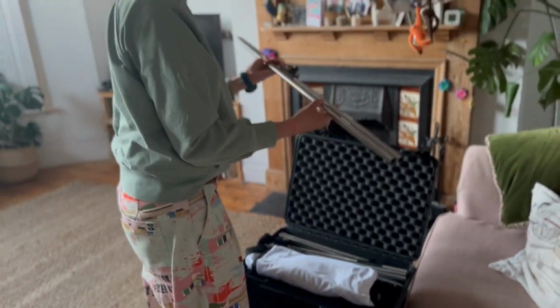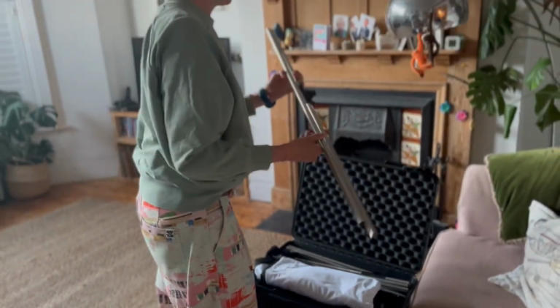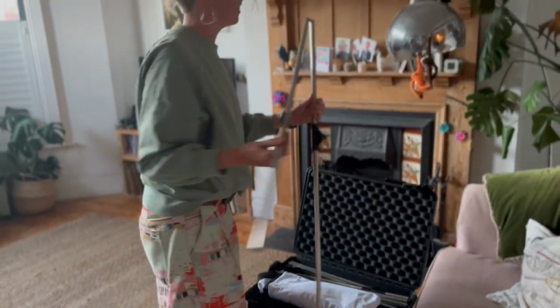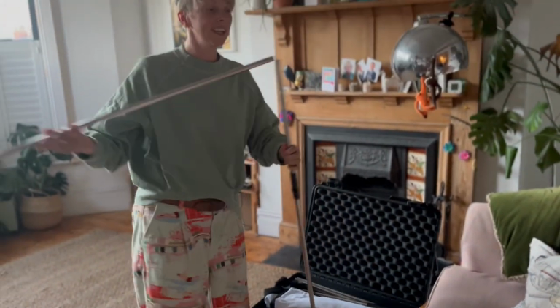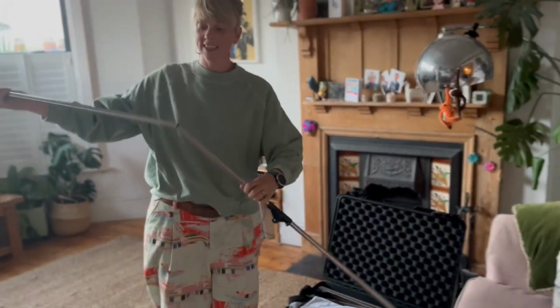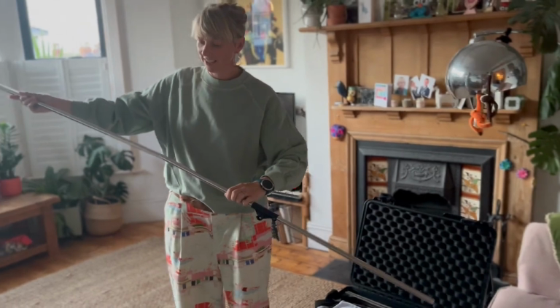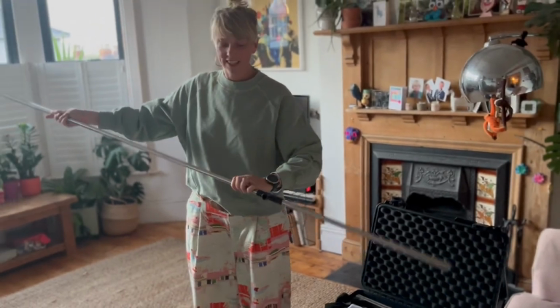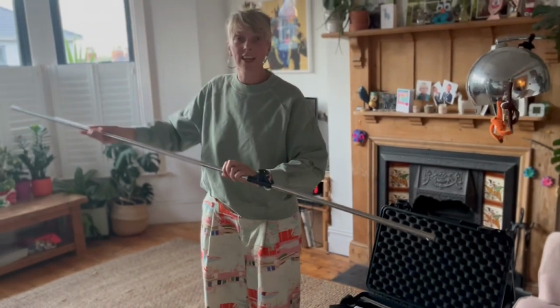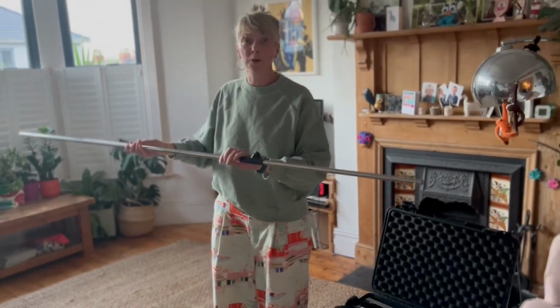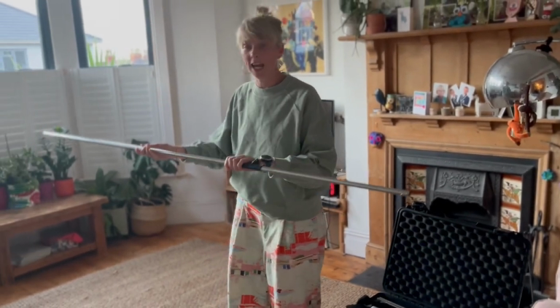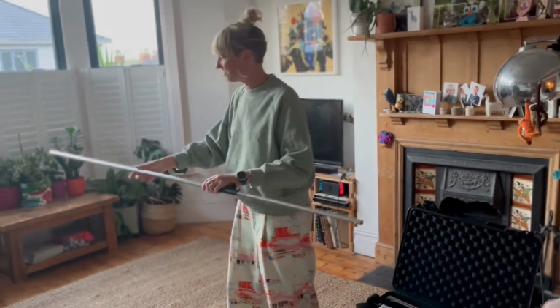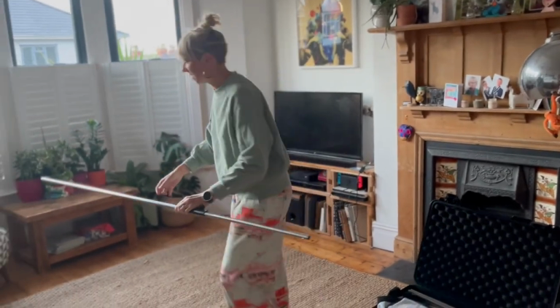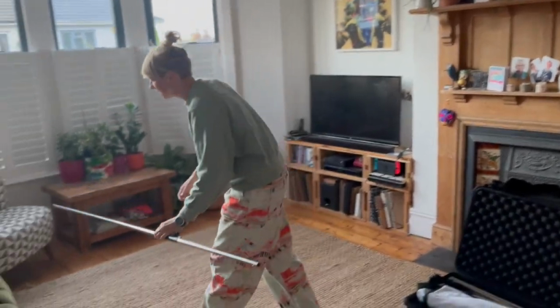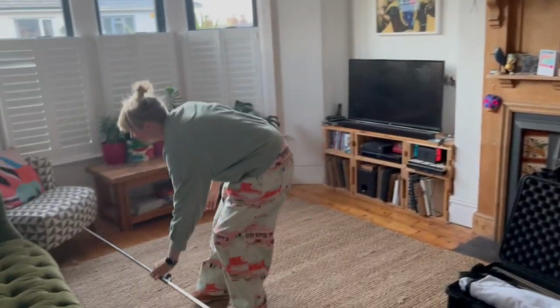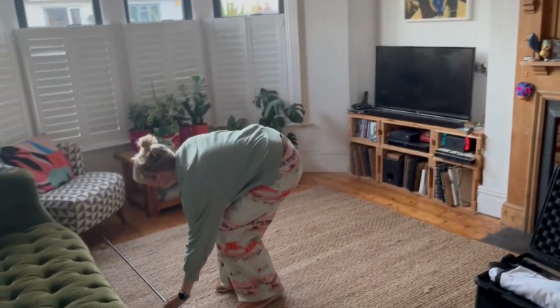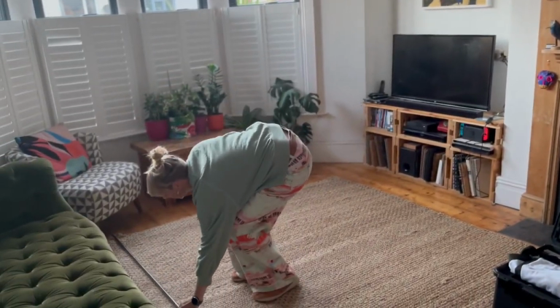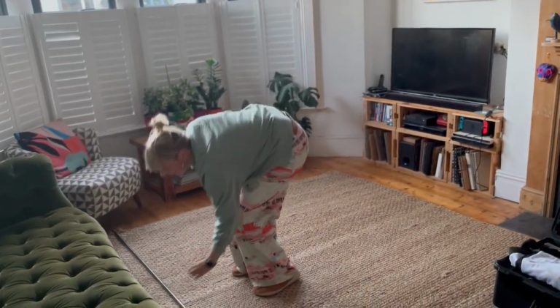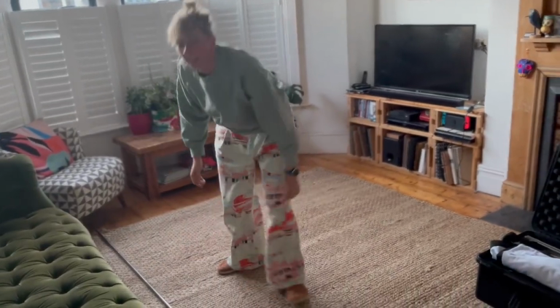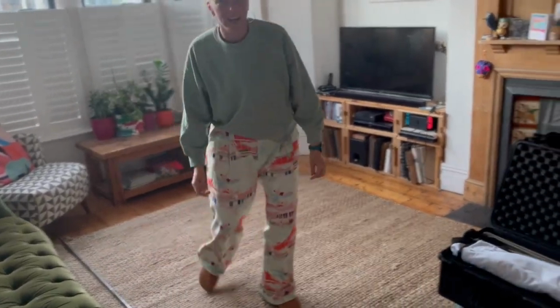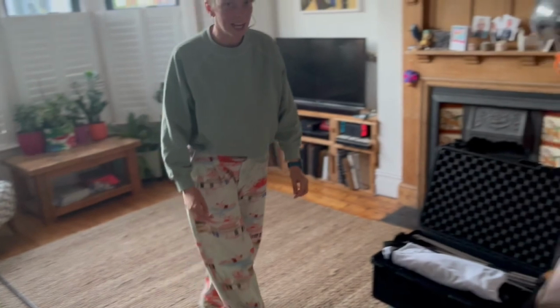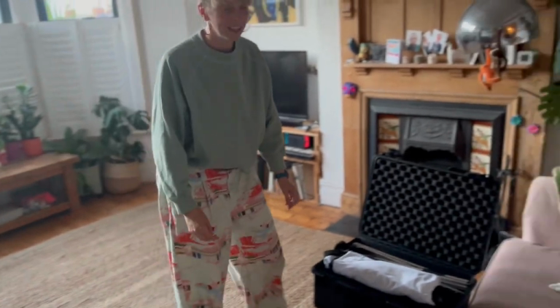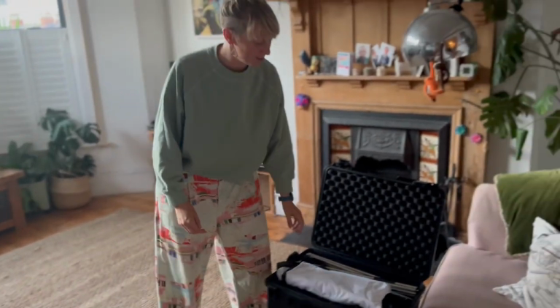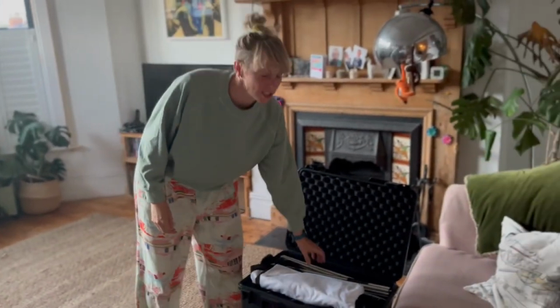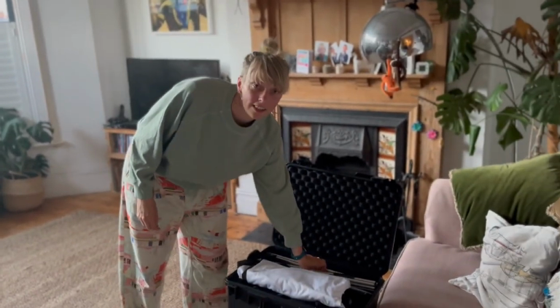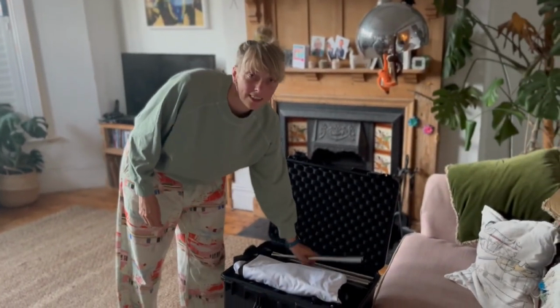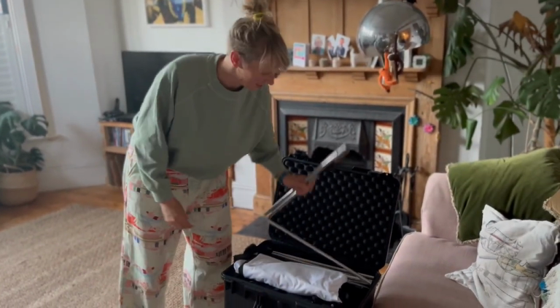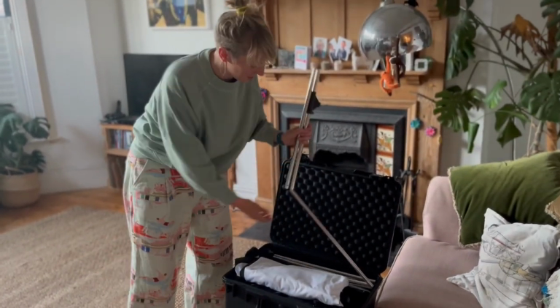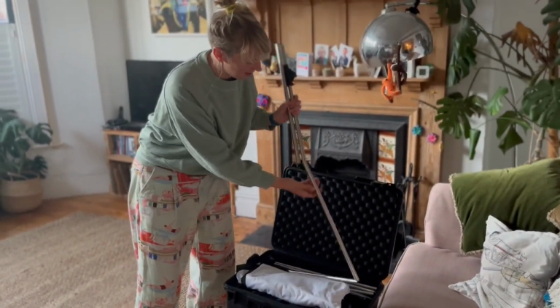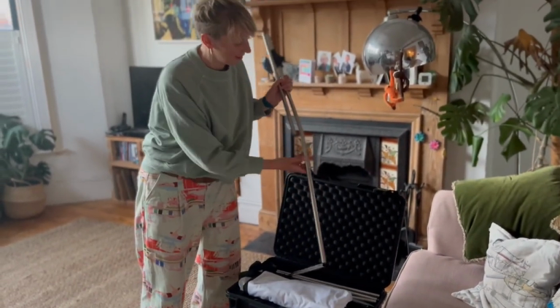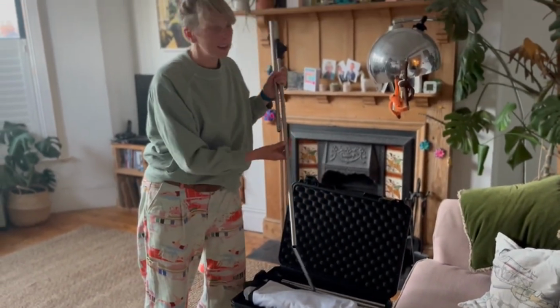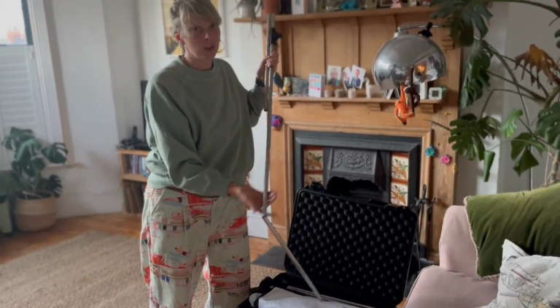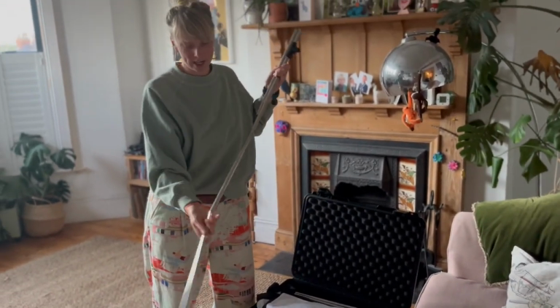Firstly, I find it easiest to take the poles out of the case and lie them down in the position they need to be for your screen.